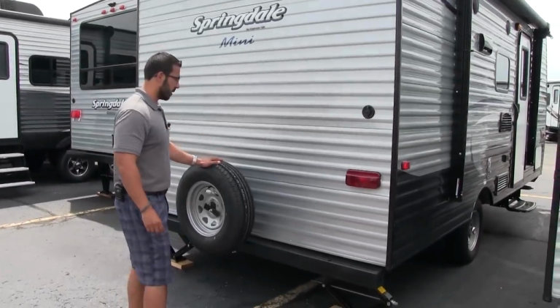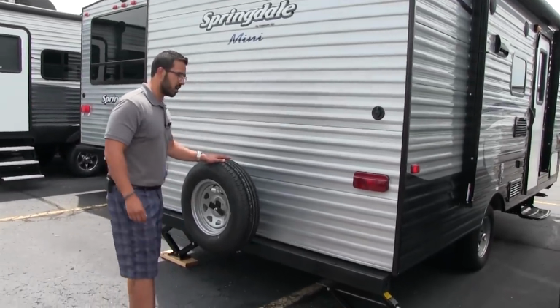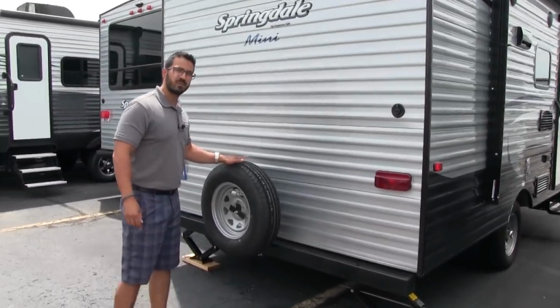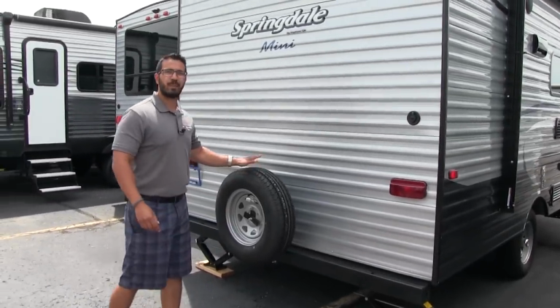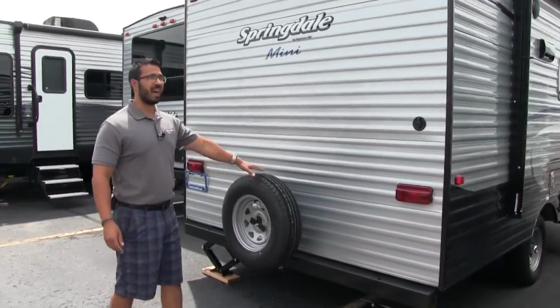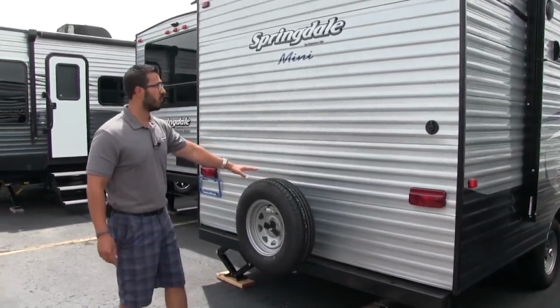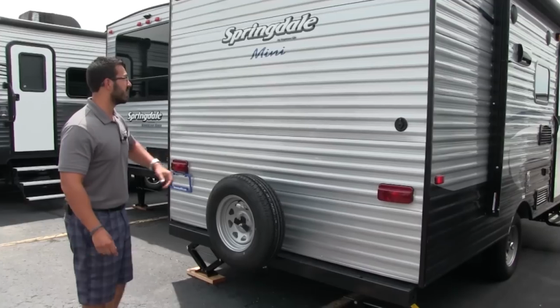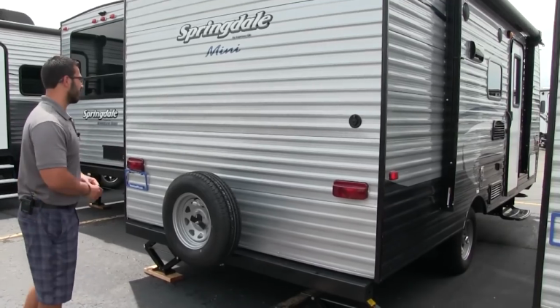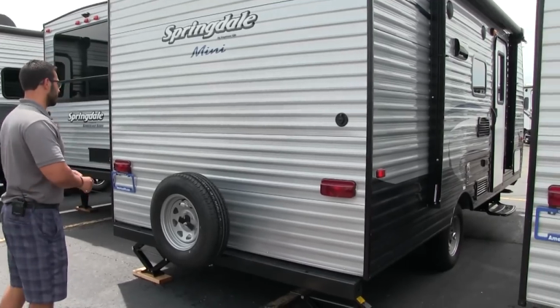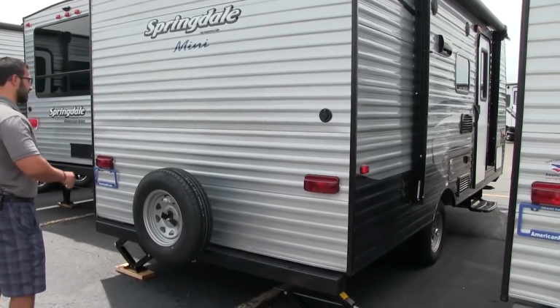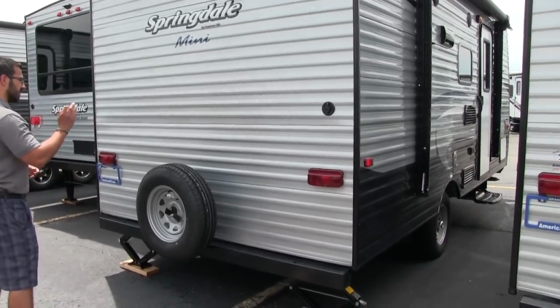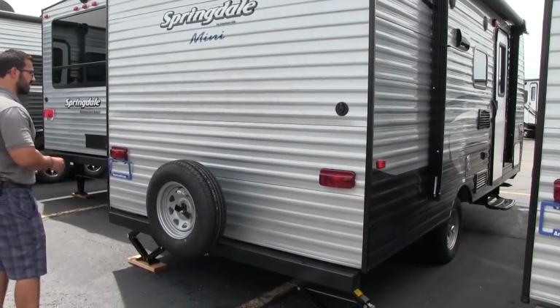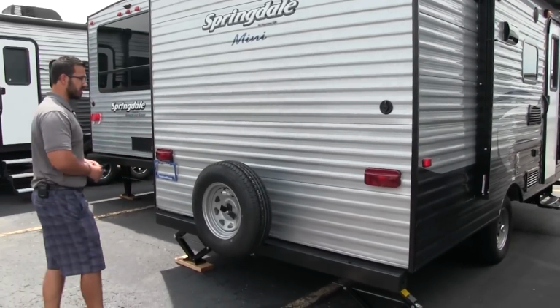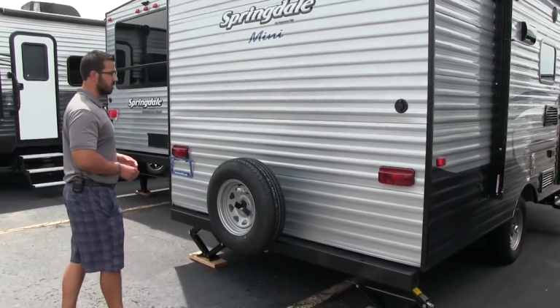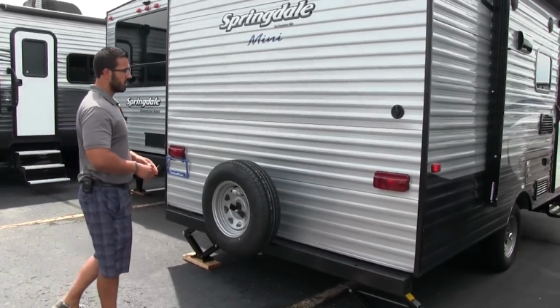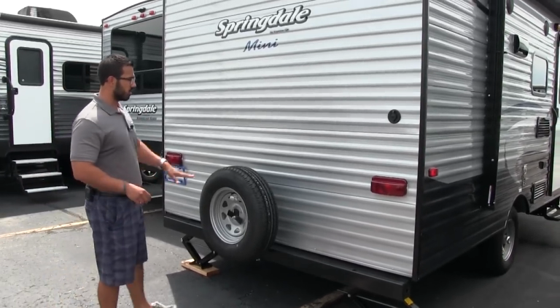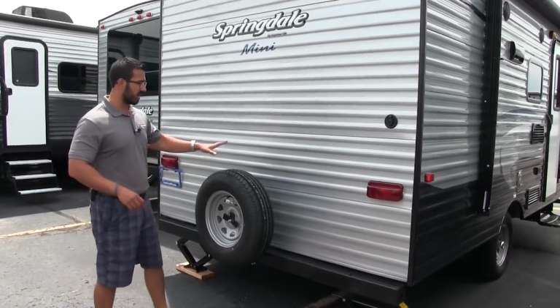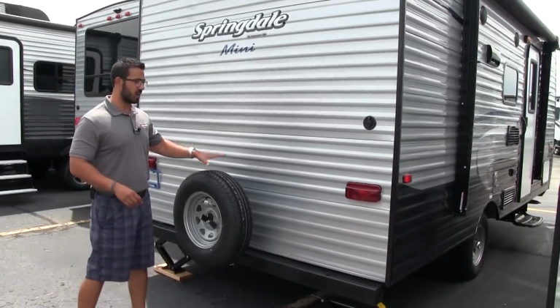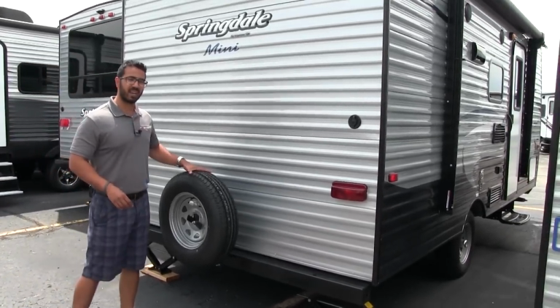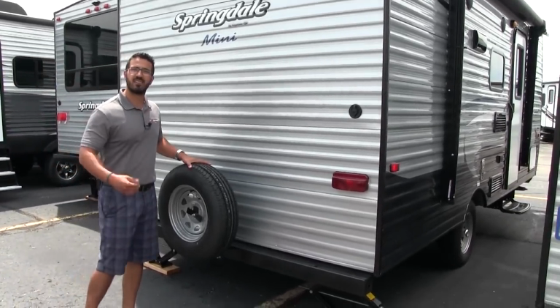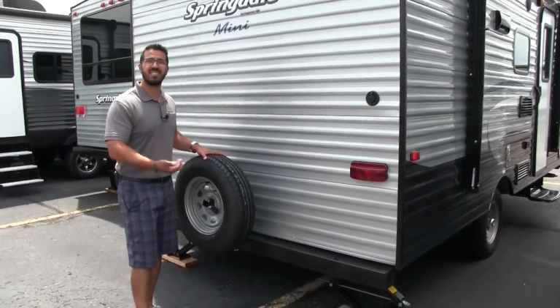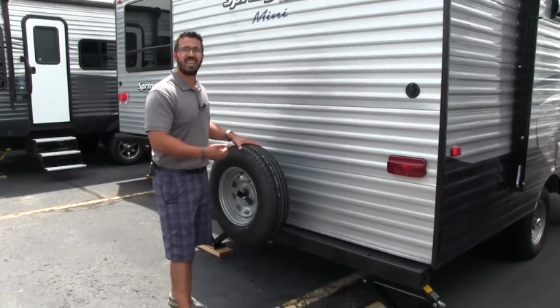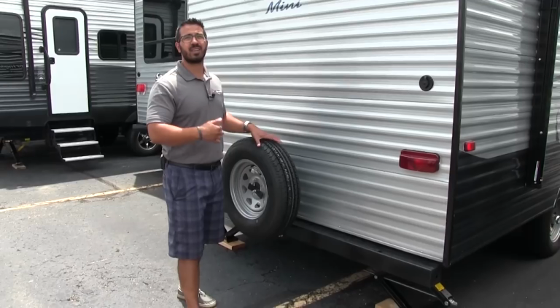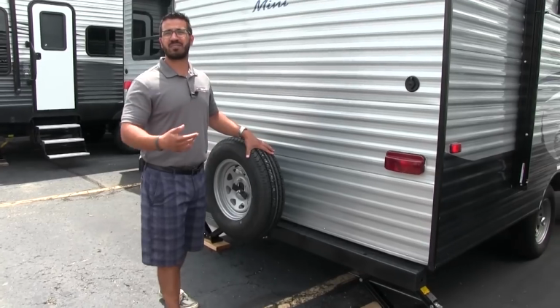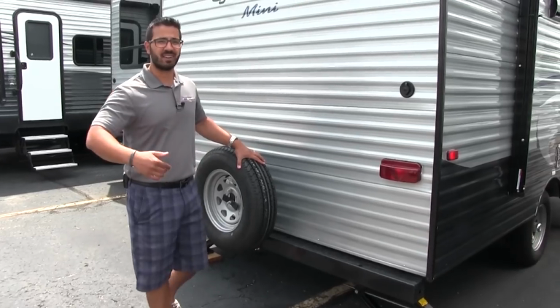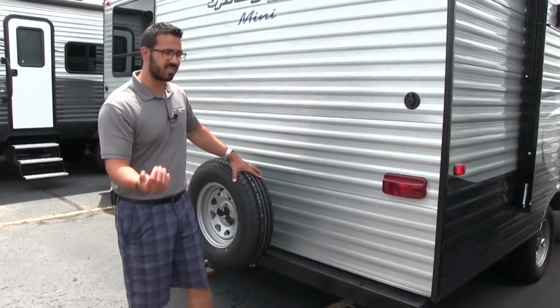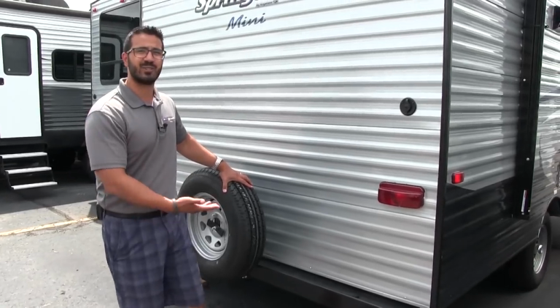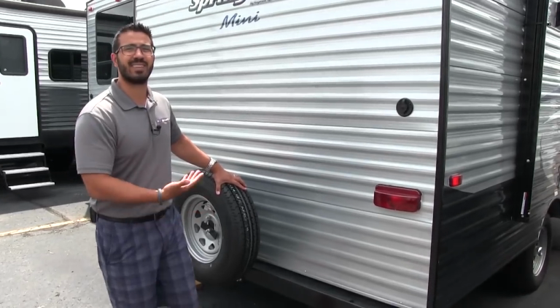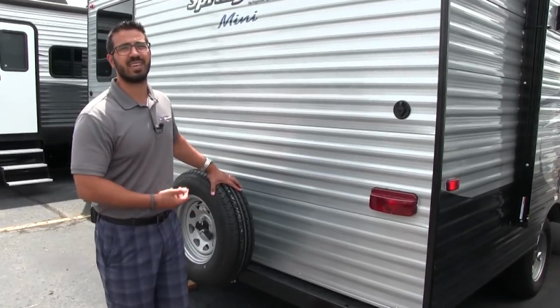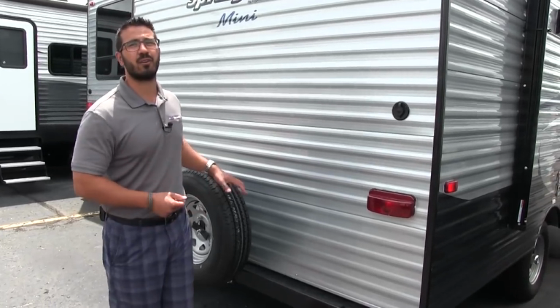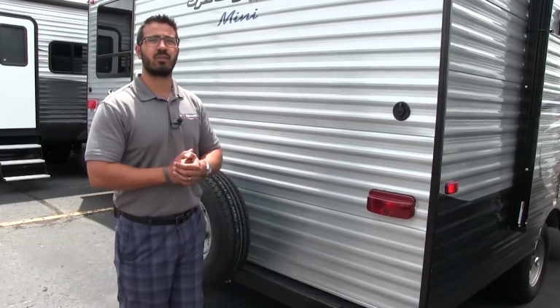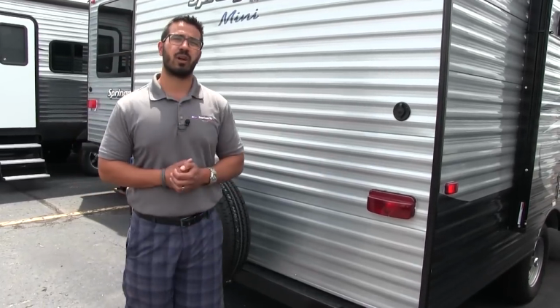The spare tire is mounted on the back. Hopefully you never have to use it, but in the event that you do, you know it's right back here and easy to get at — you don't have to get on your hands and knees or get underneath the trailer.